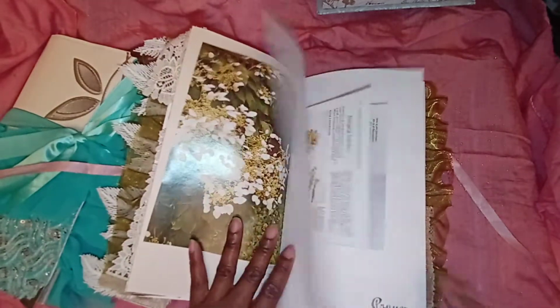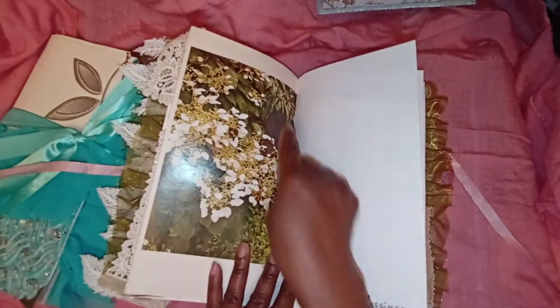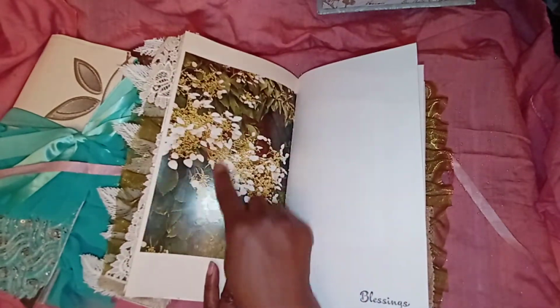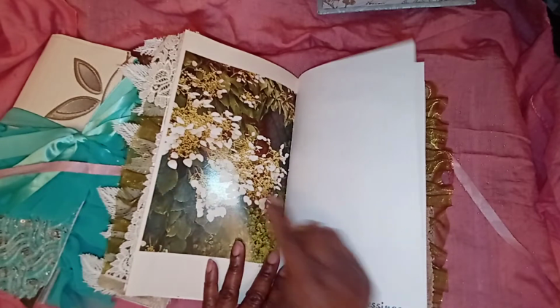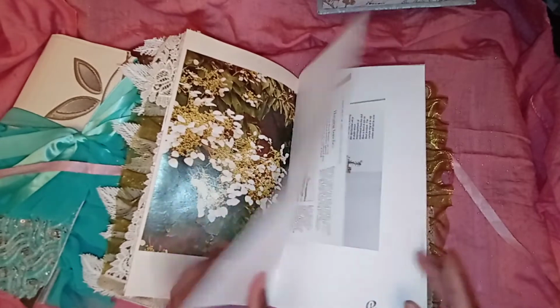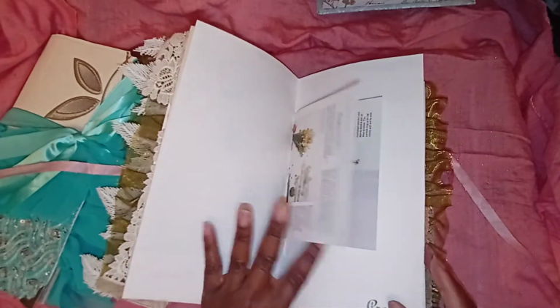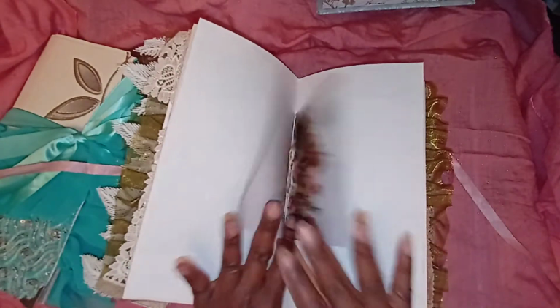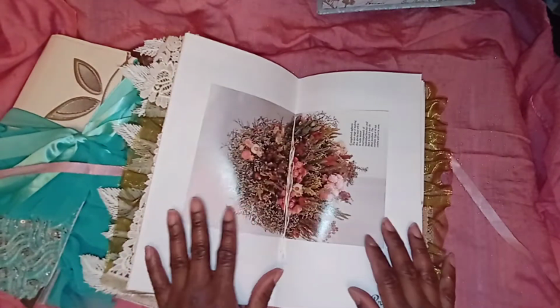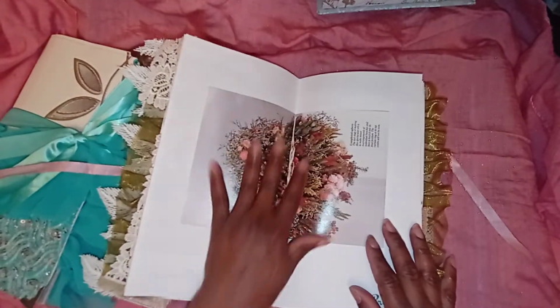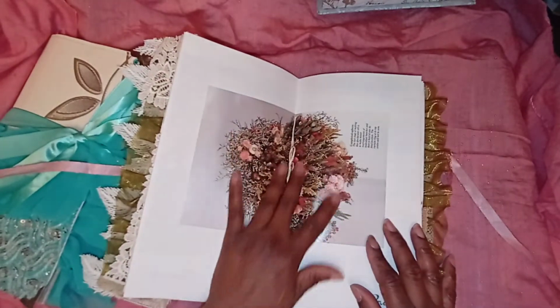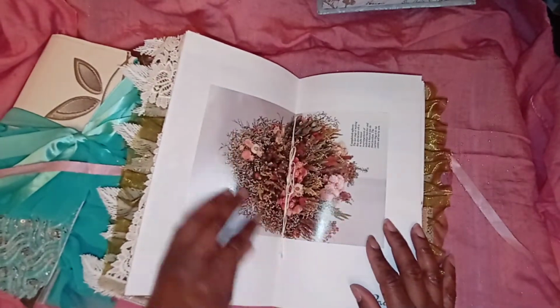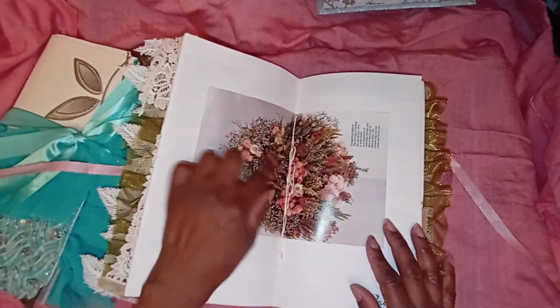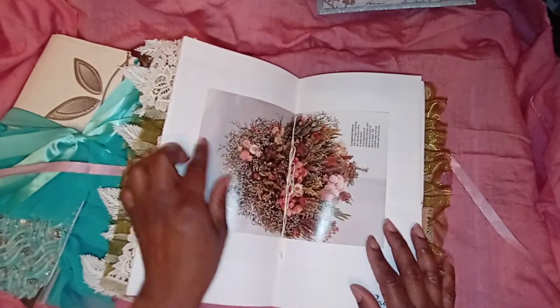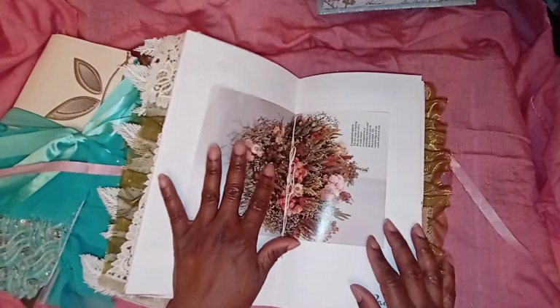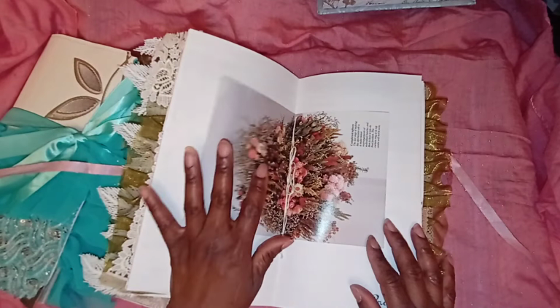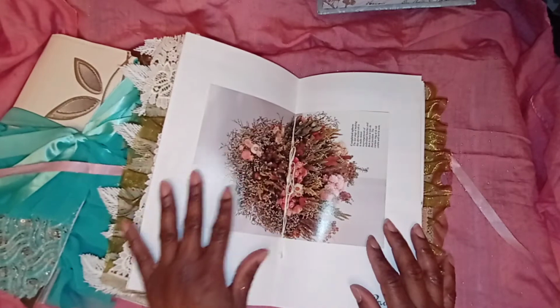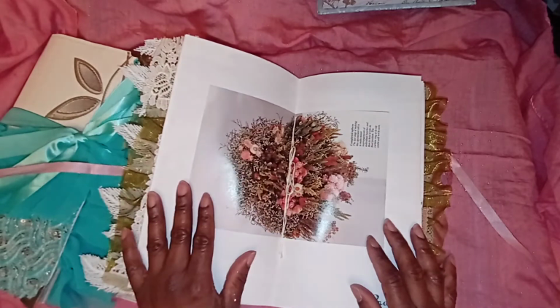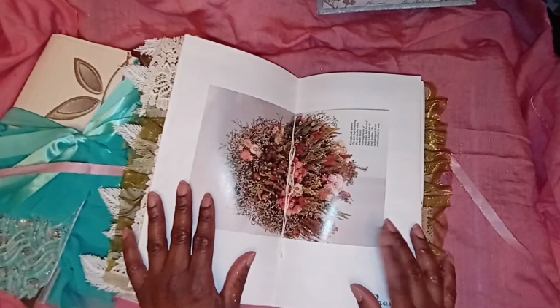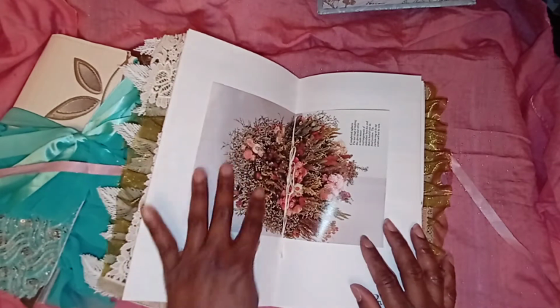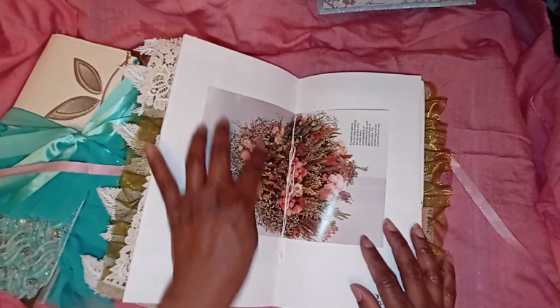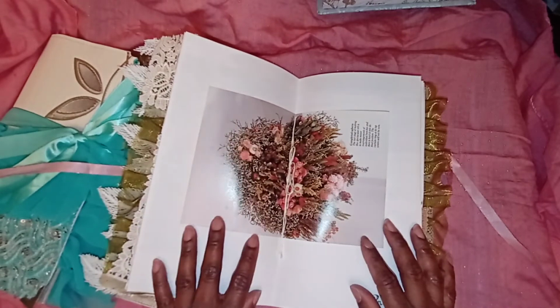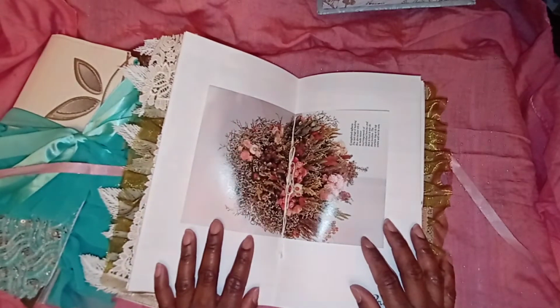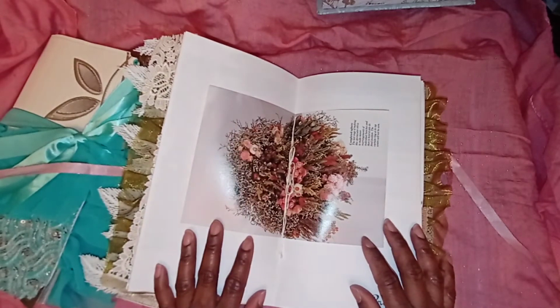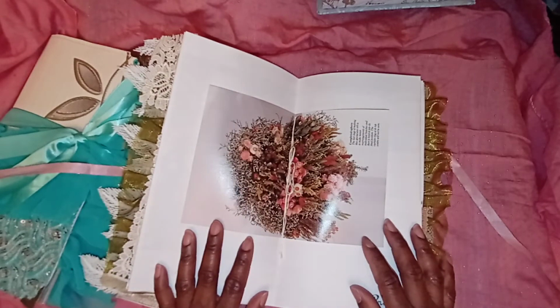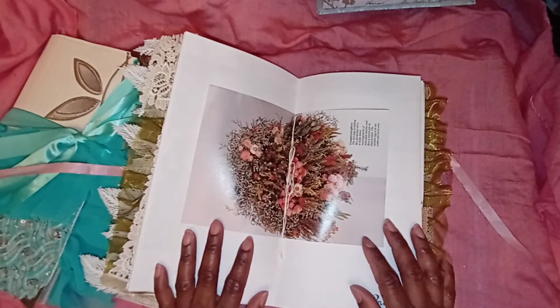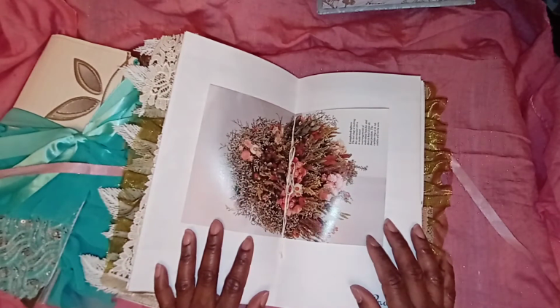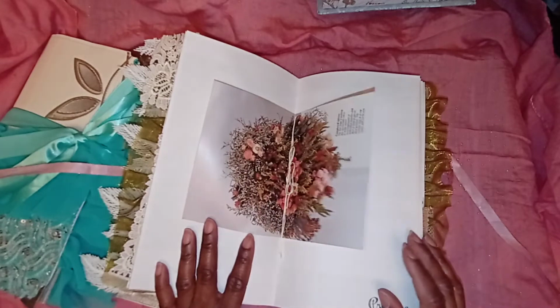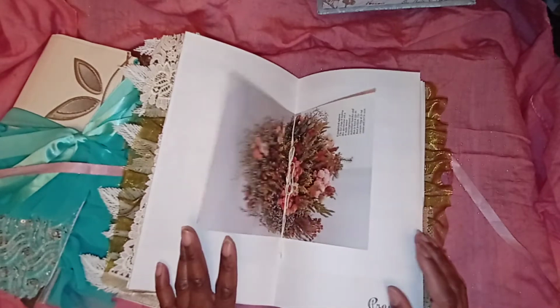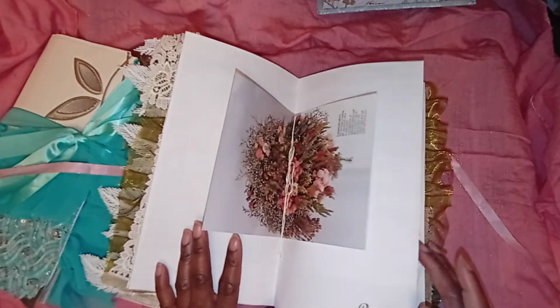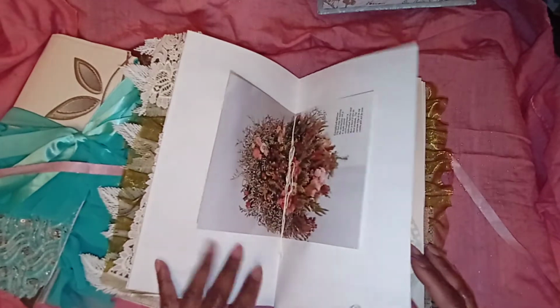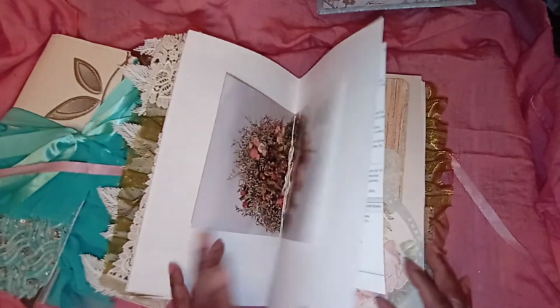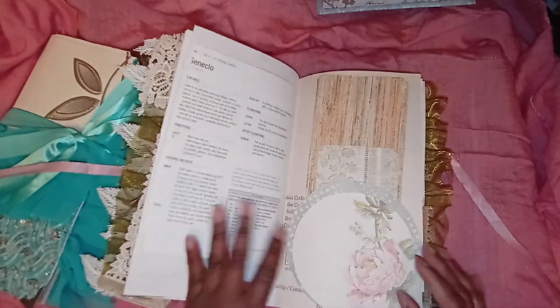This is so lovely — look at that. I love this. I was hurting, hurting, hurting over this lovely centerpiece here, and finally I thought, okay, I'll let it go. So beautiful.